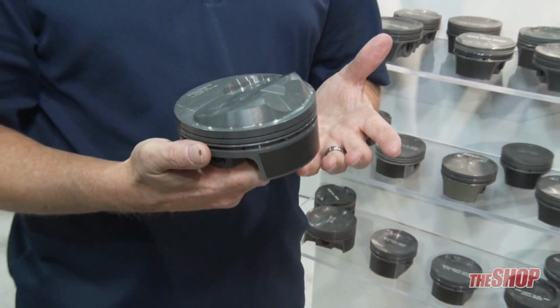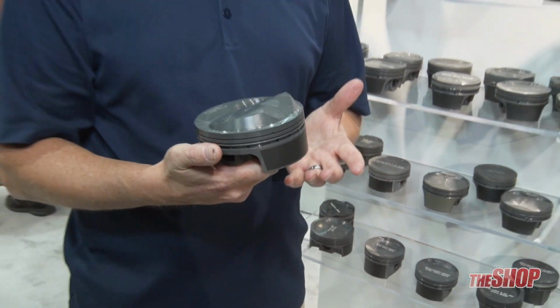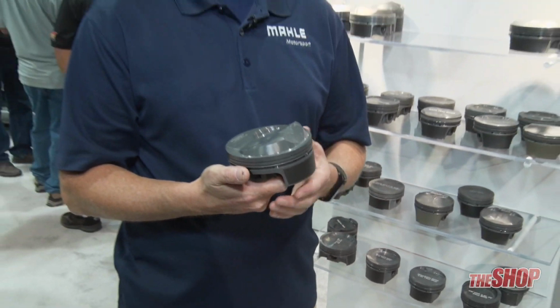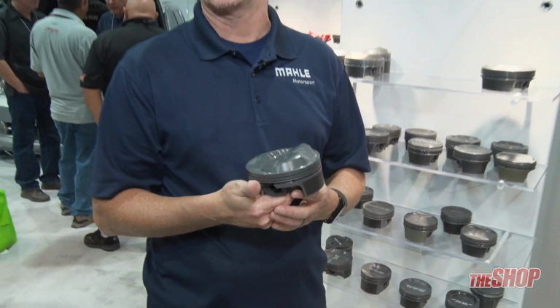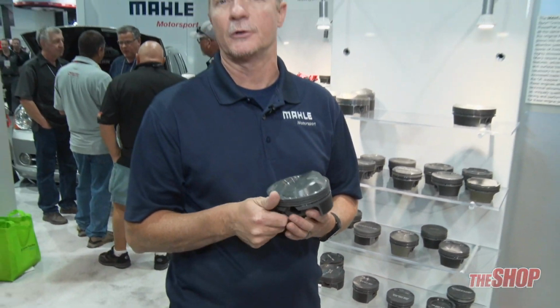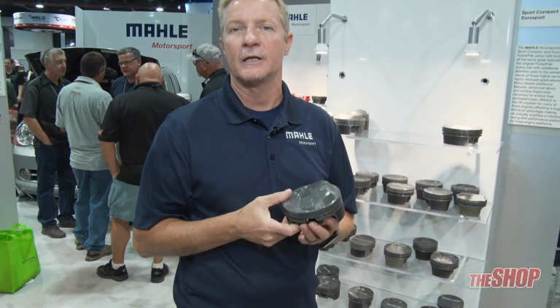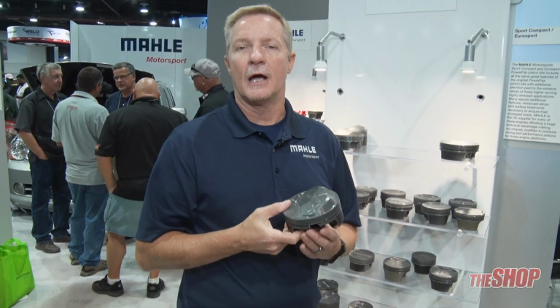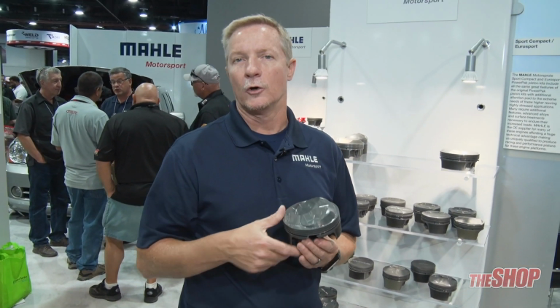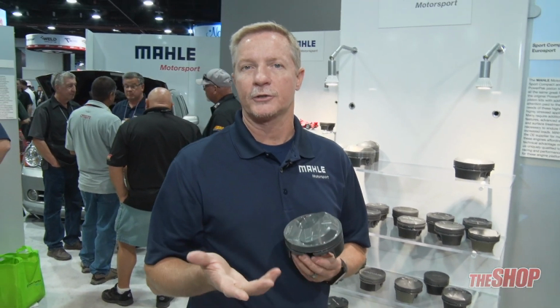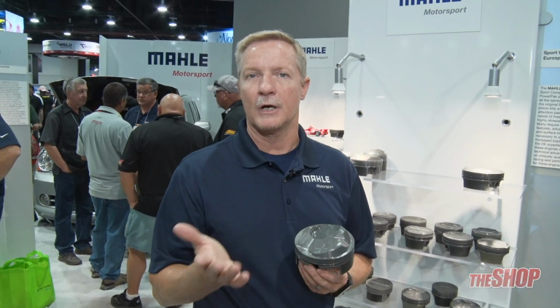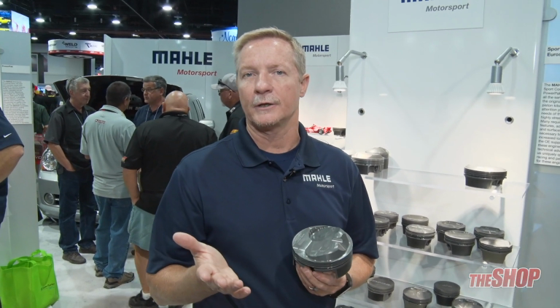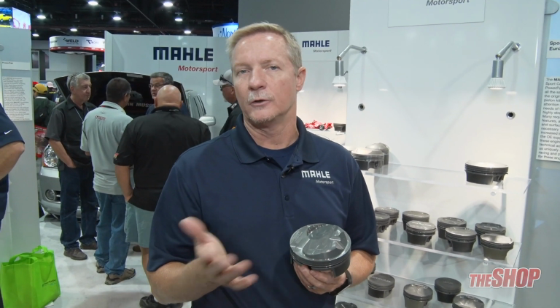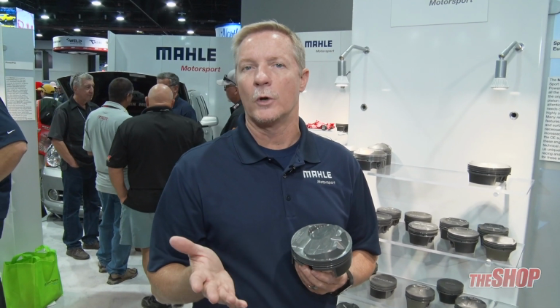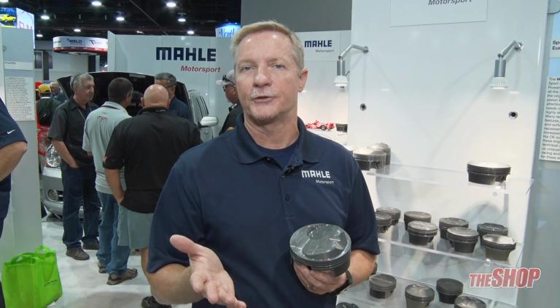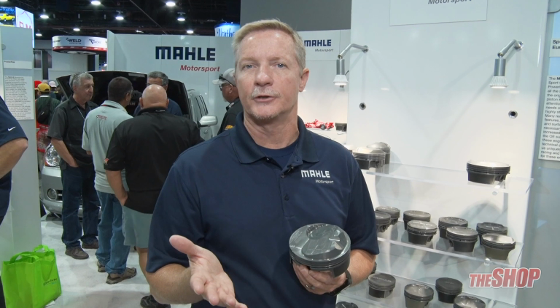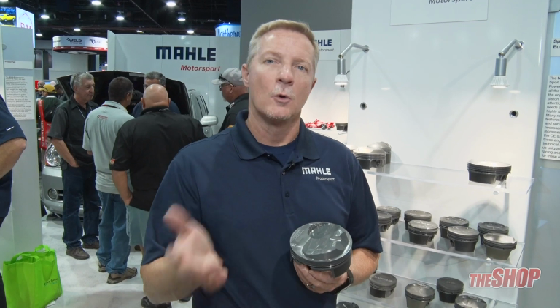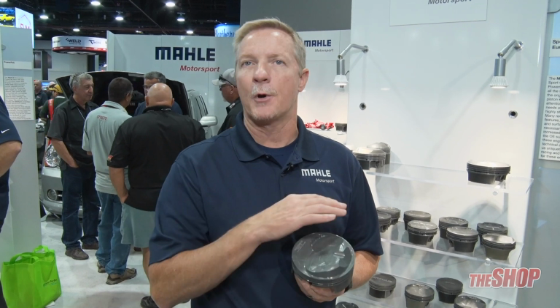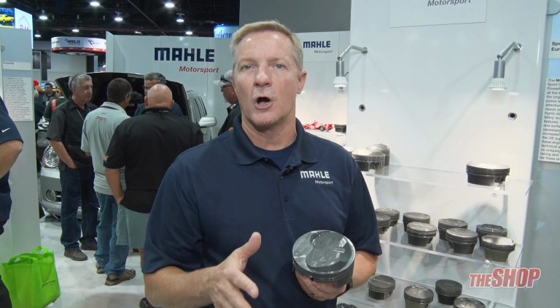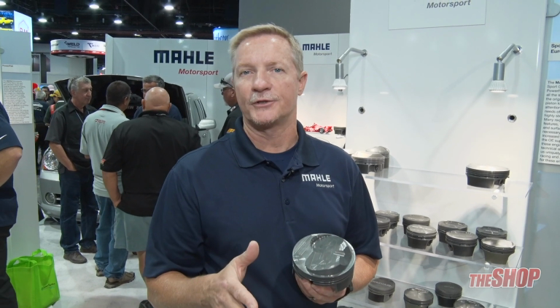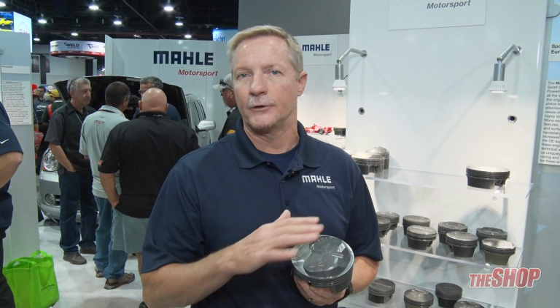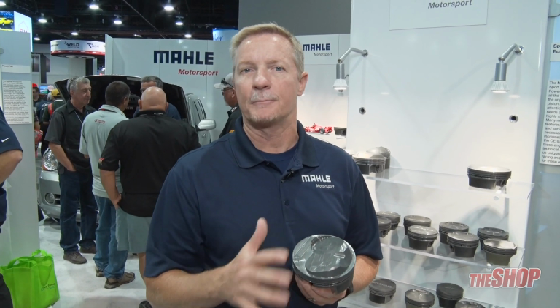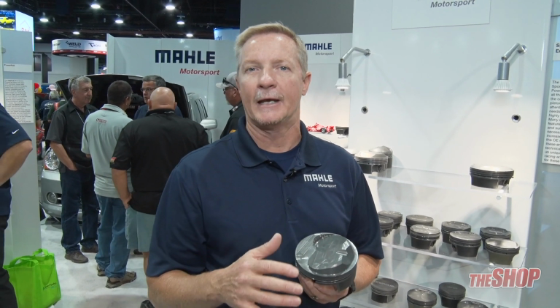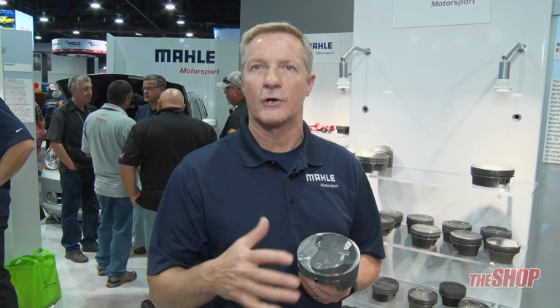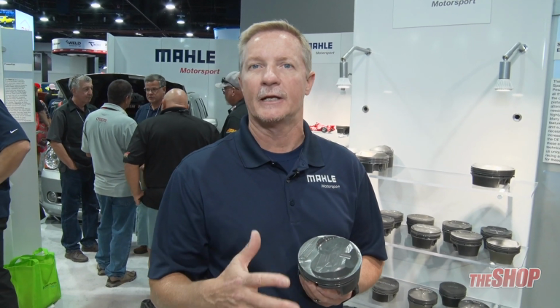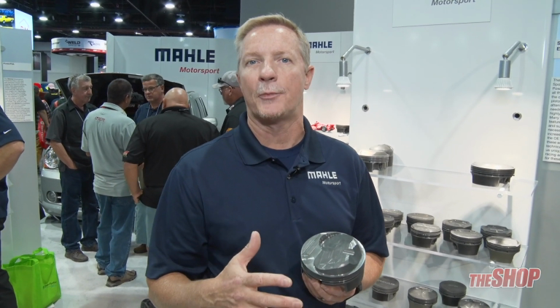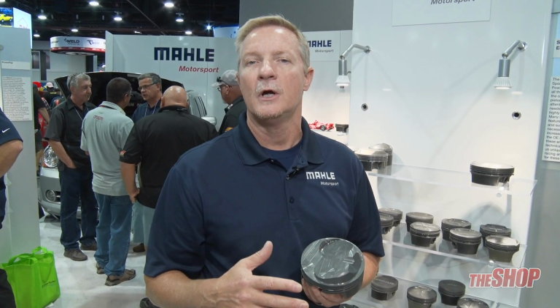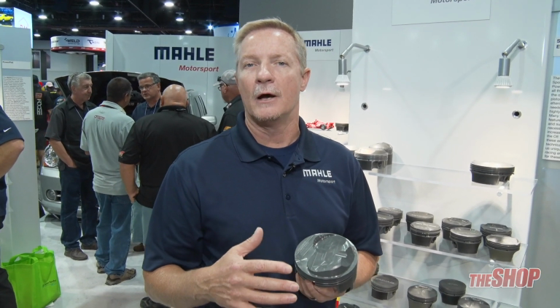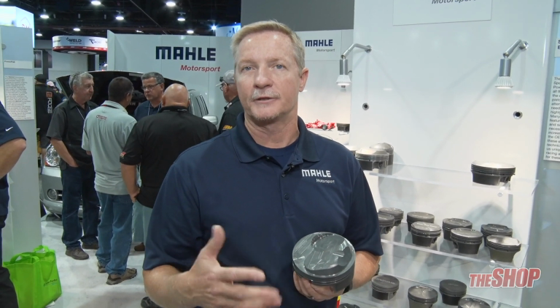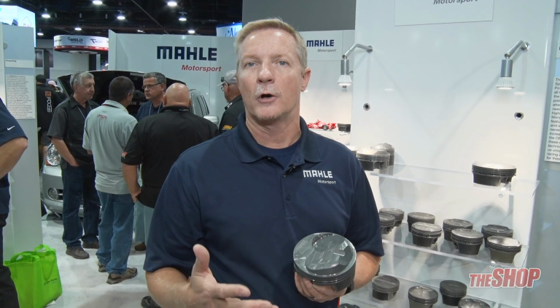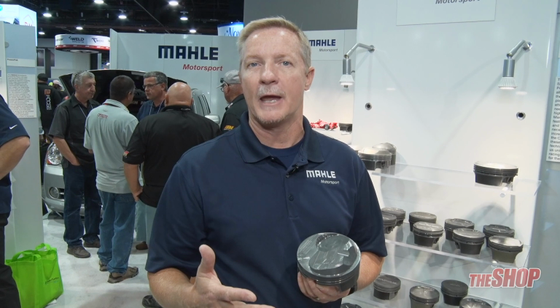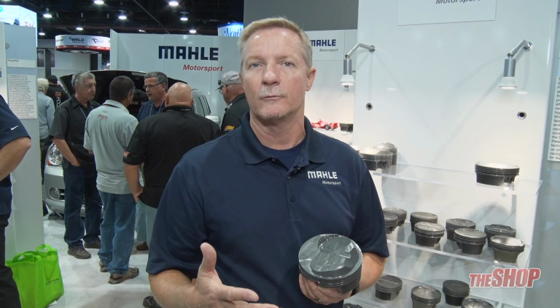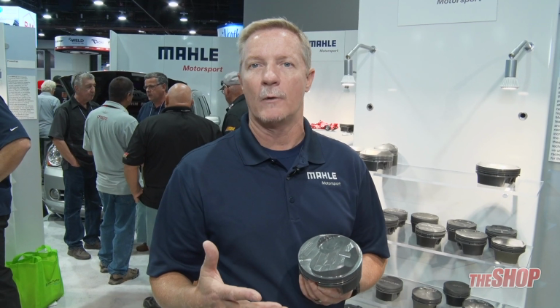This way if you've got a customer that hurts at one or two cylinders, we've got parts on the shelf — you don't have to panic and try to get a couple custom parts made right away.